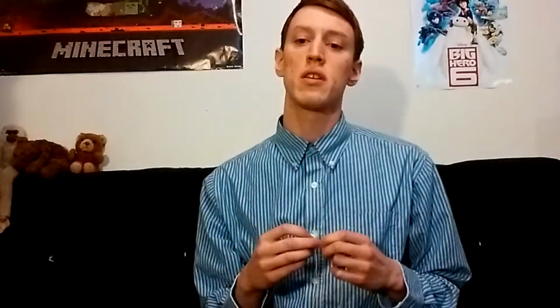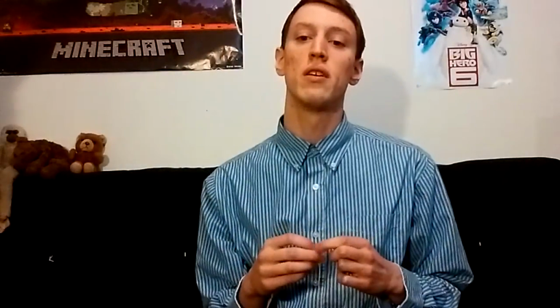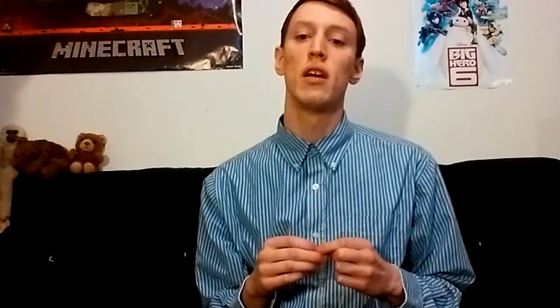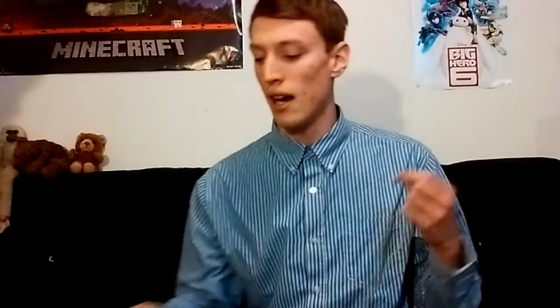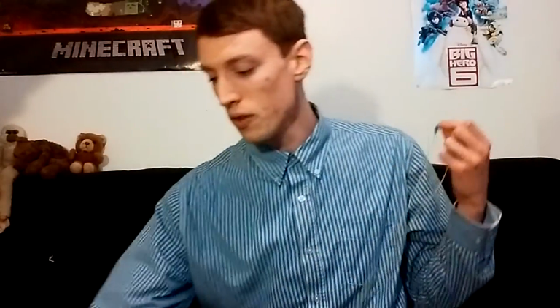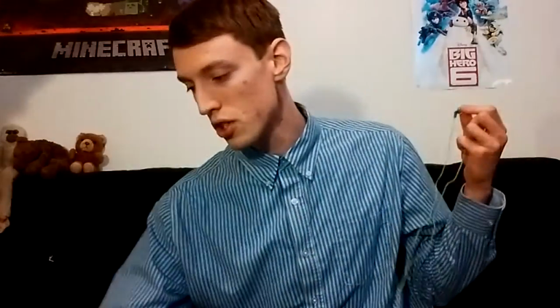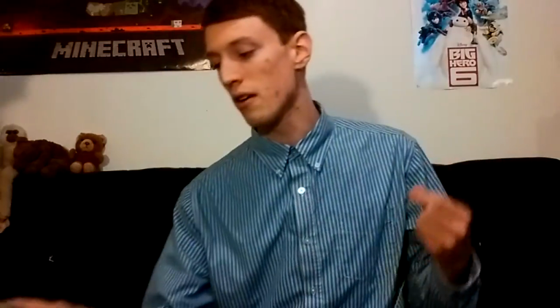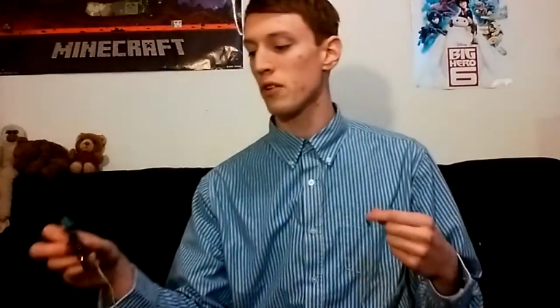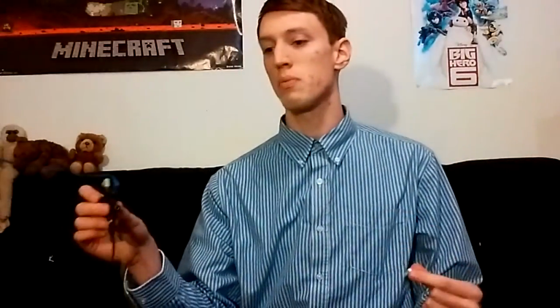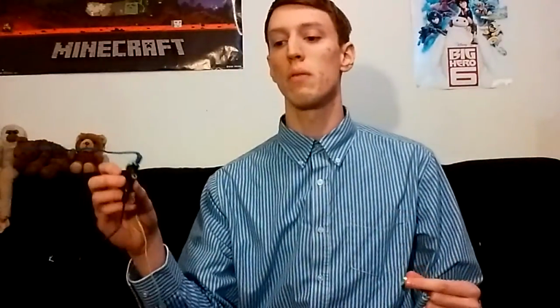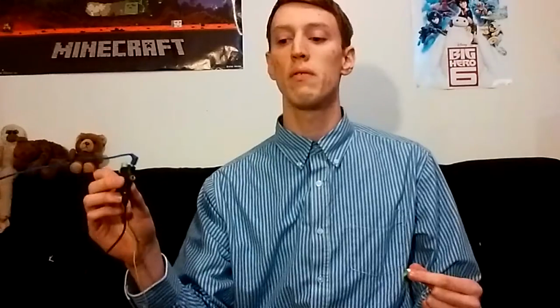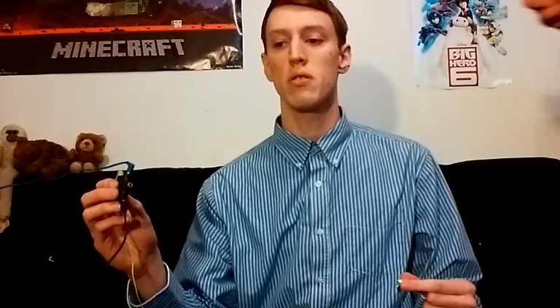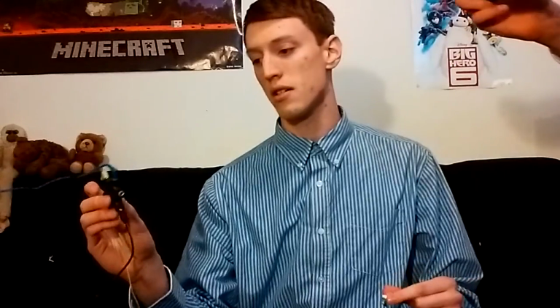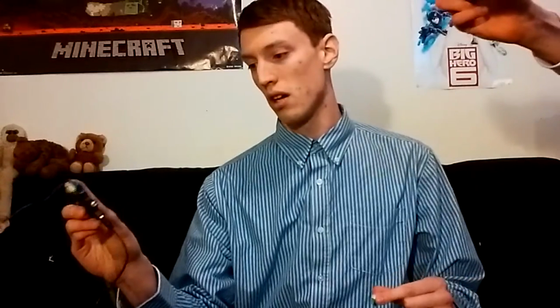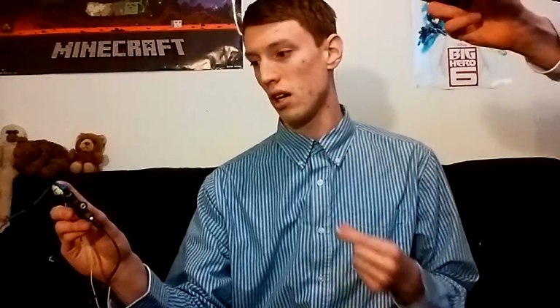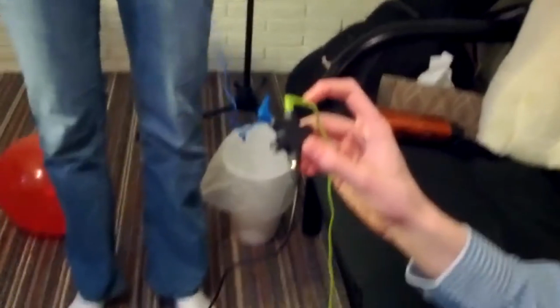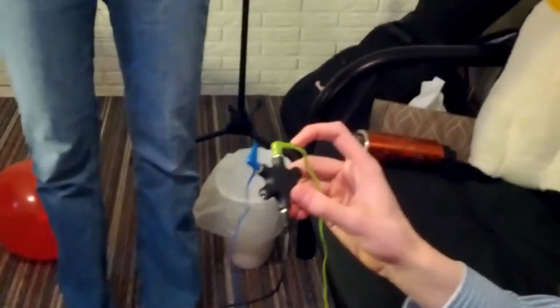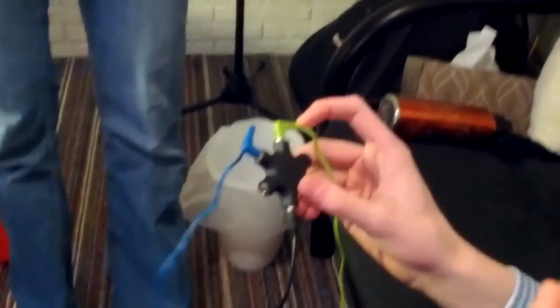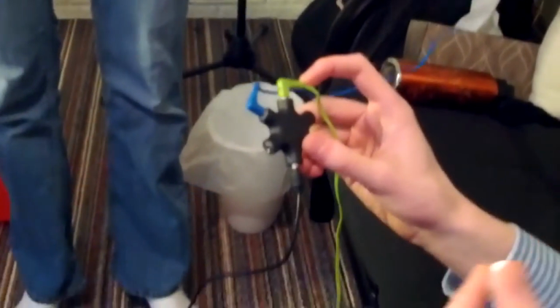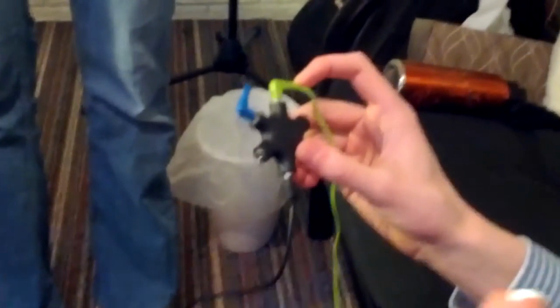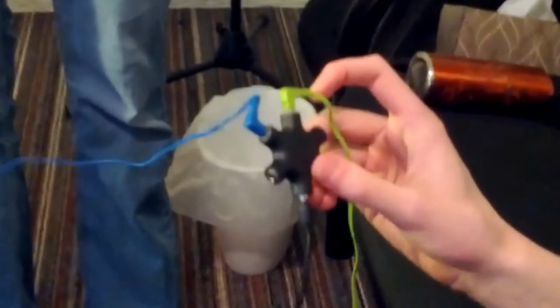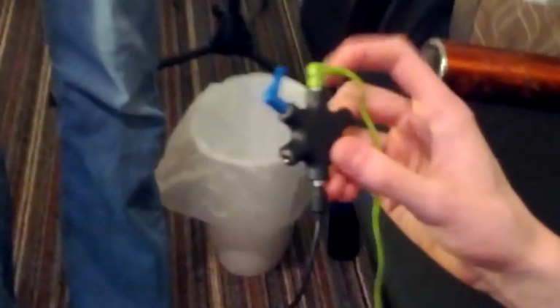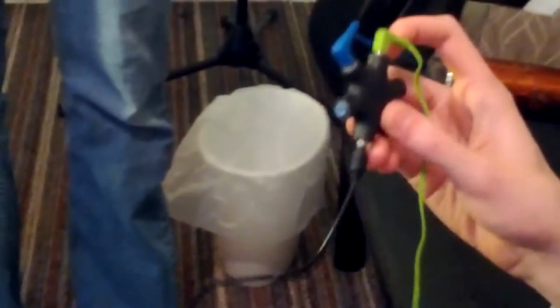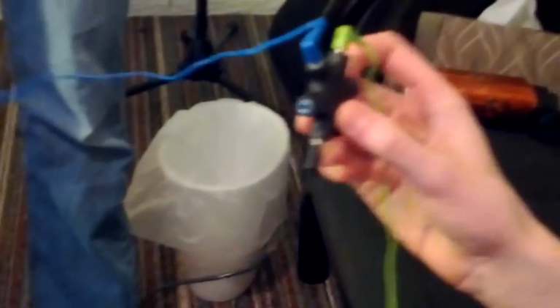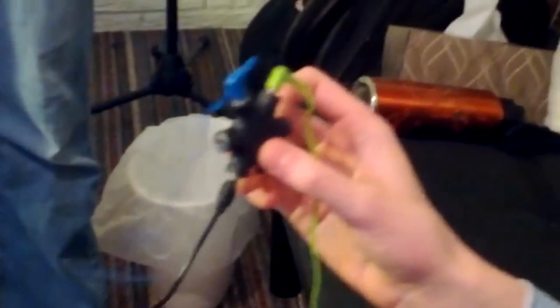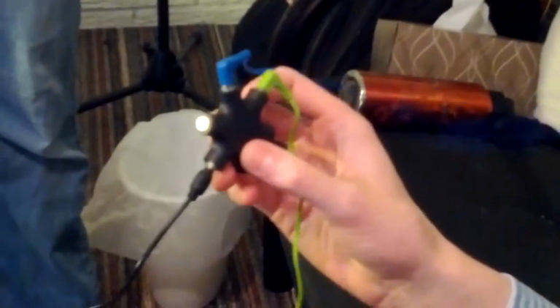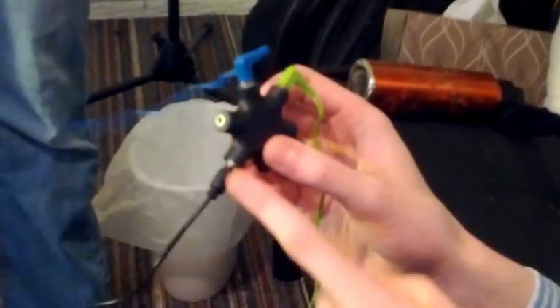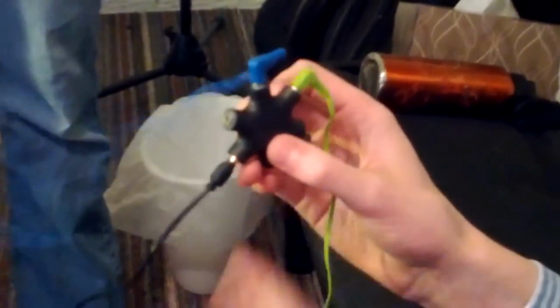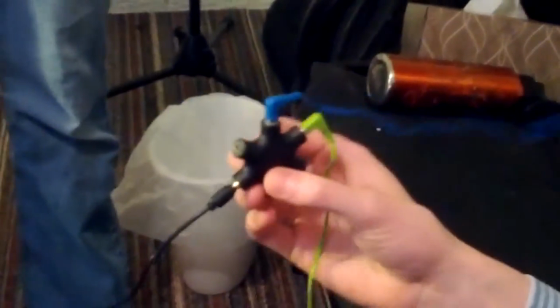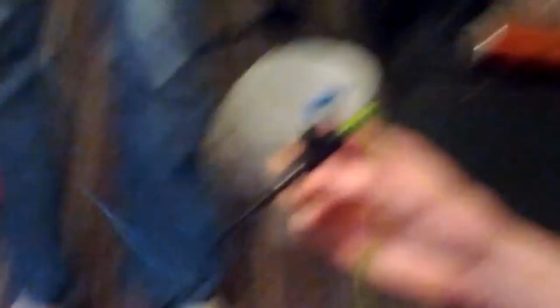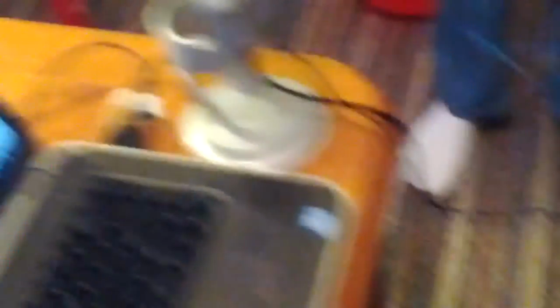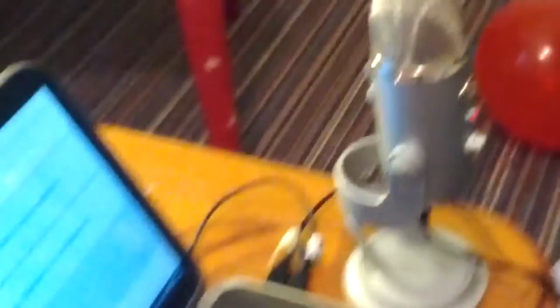We've also got individual earbuds for each of us, hooked up to a splitter, and that's connected to our microphones so we can still hear each other talking.